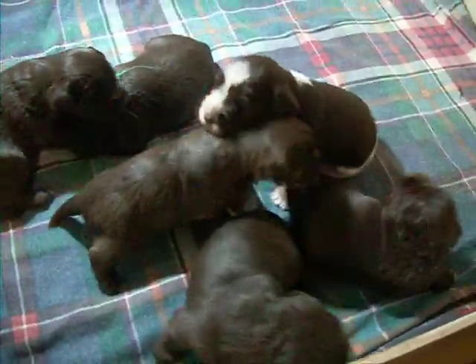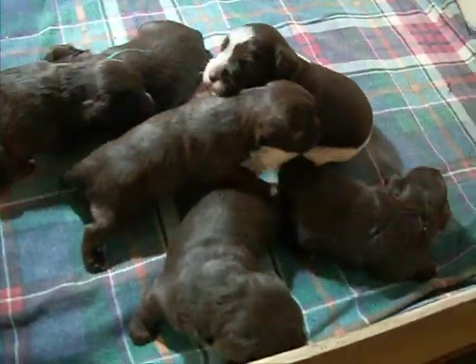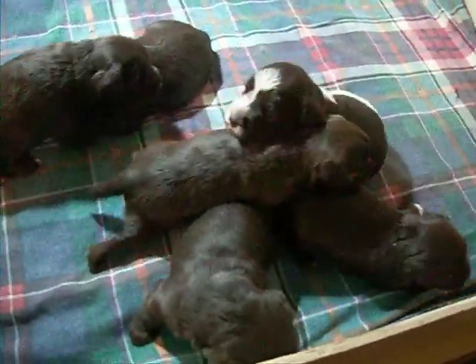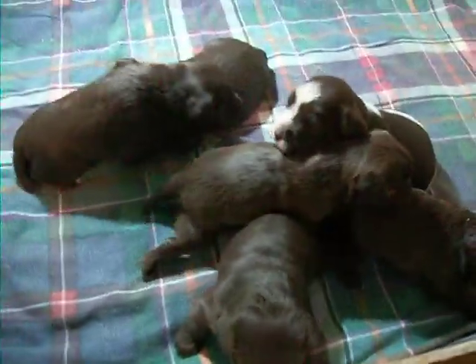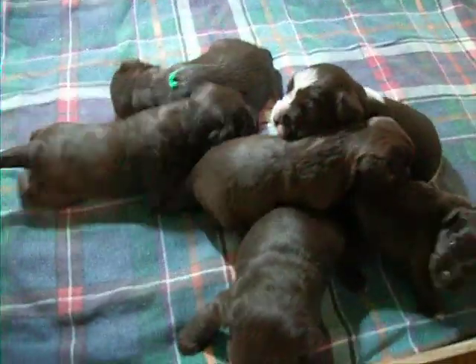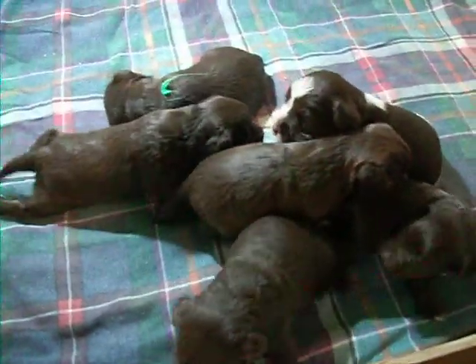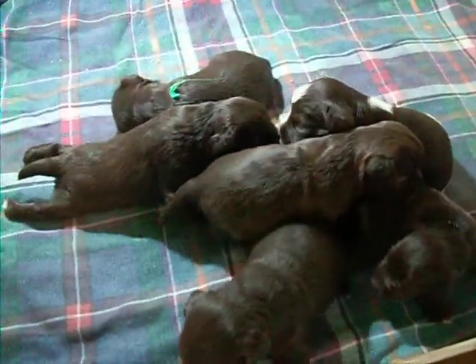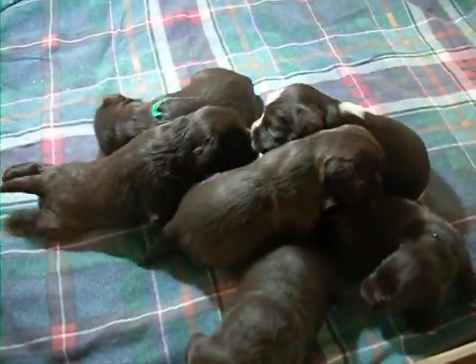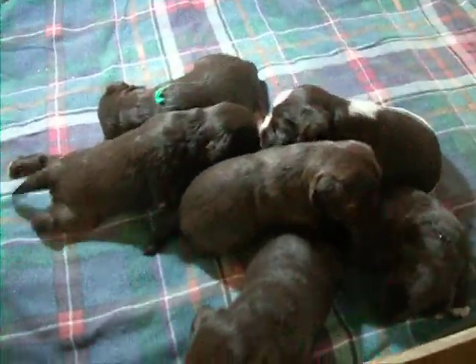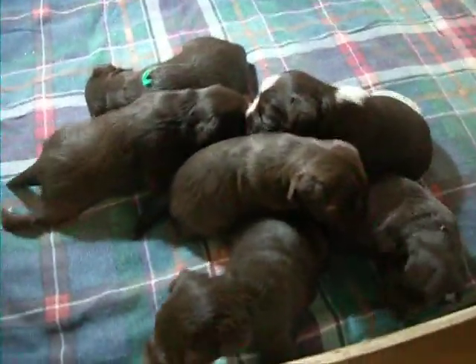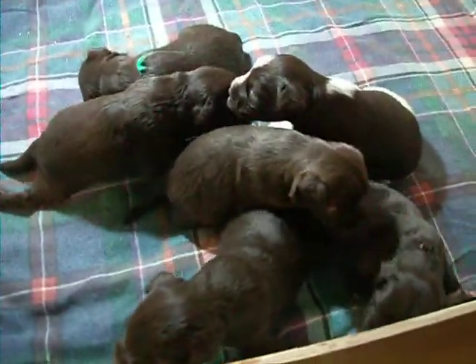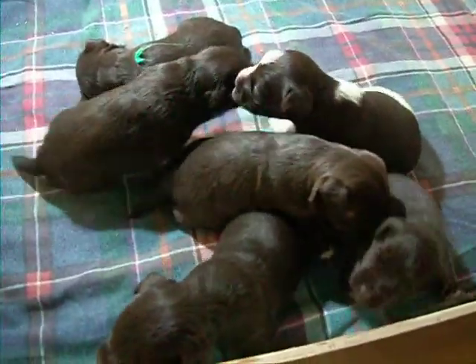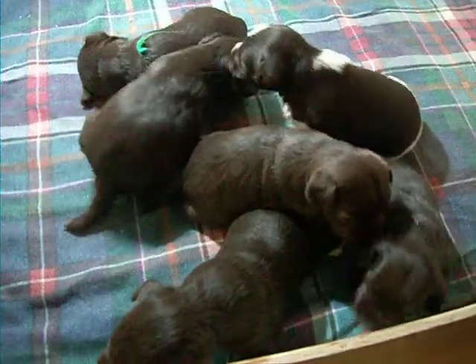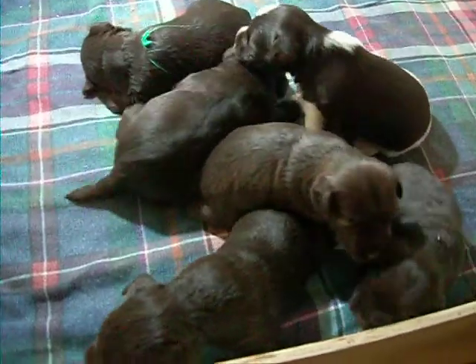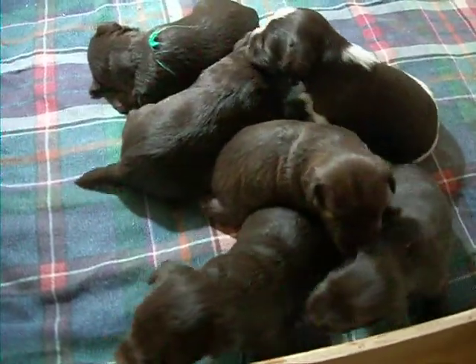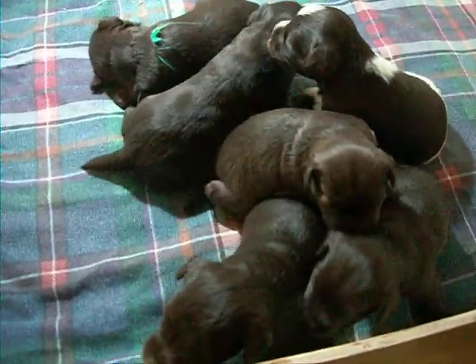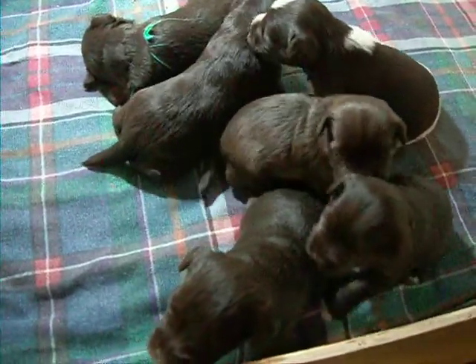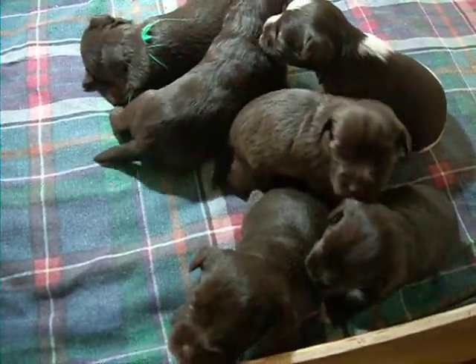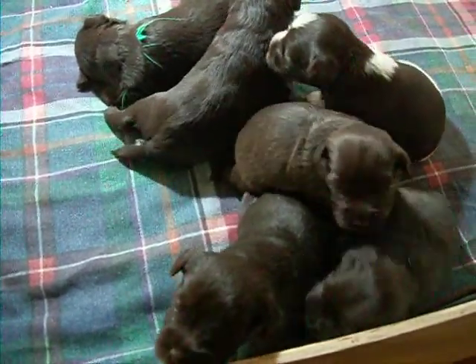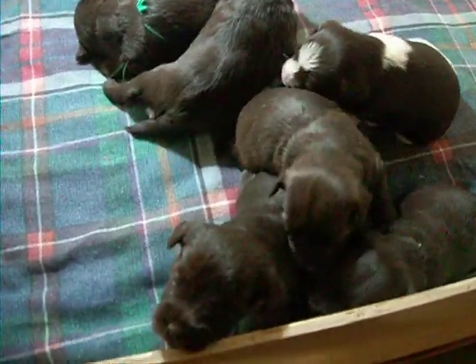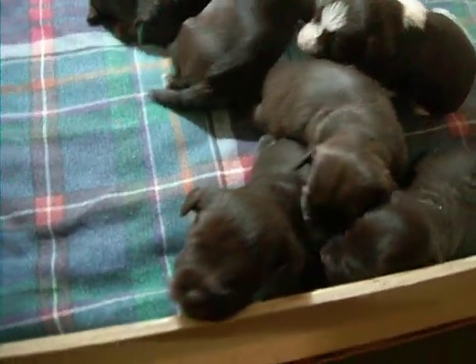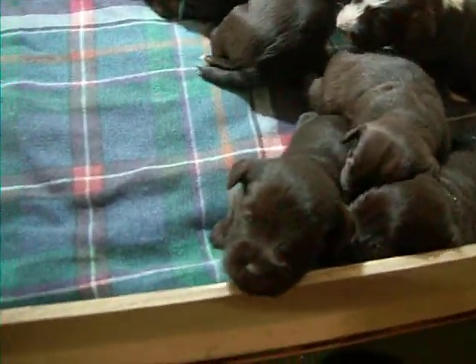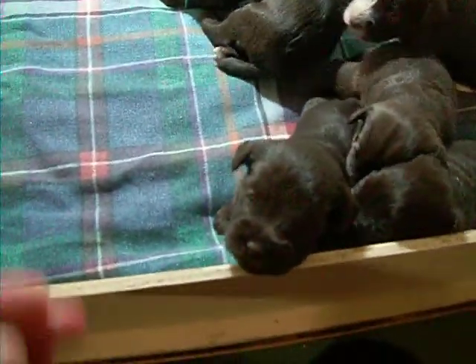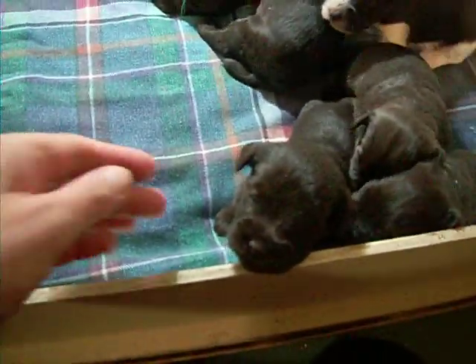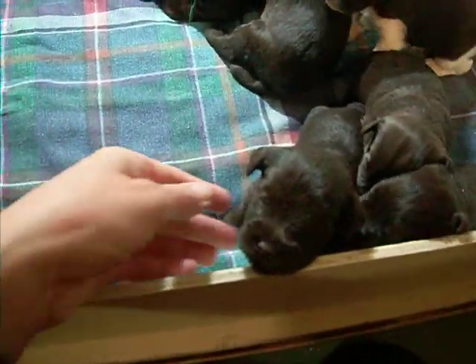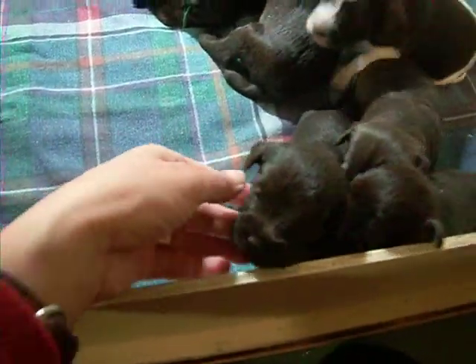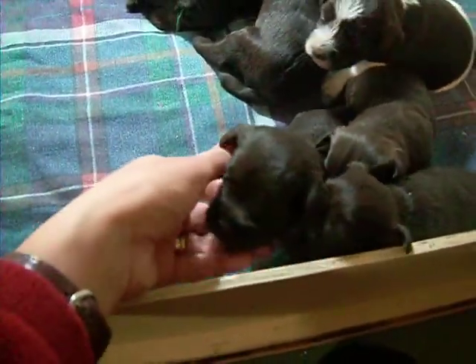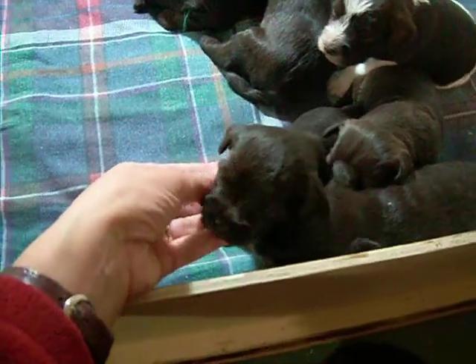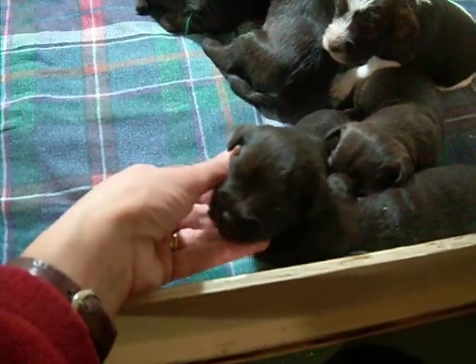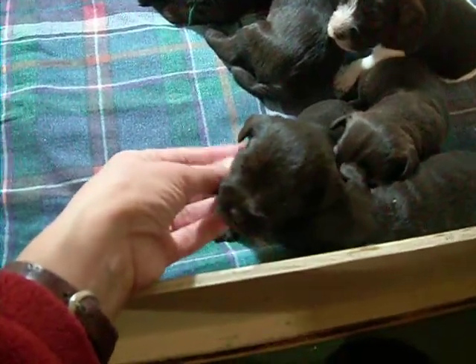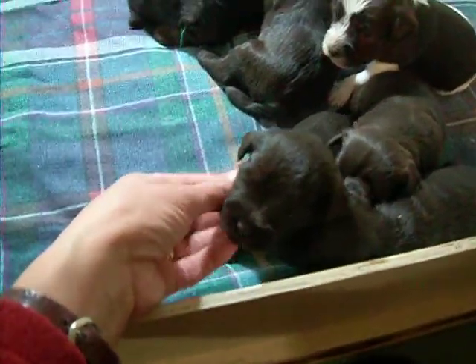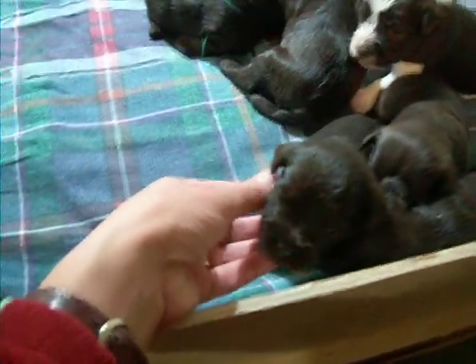These are Aubrey's puppies, just over two weeks old. Look at that little face. Hello, little precious.